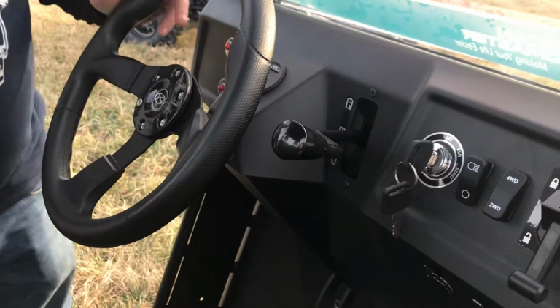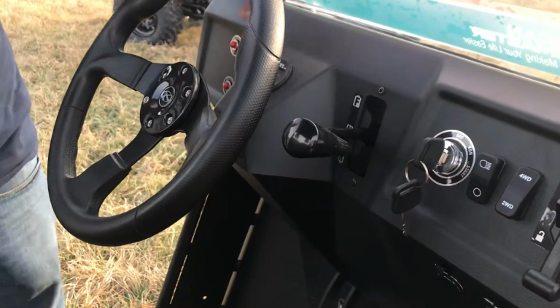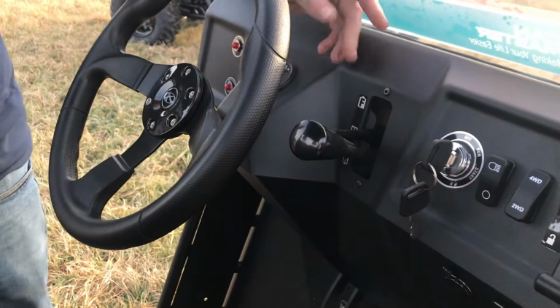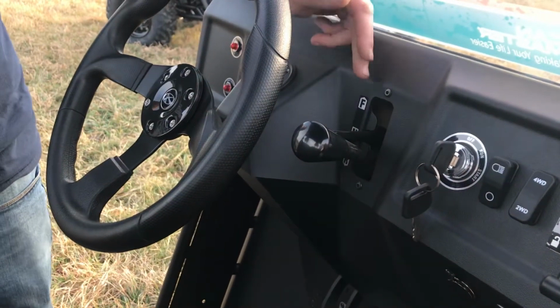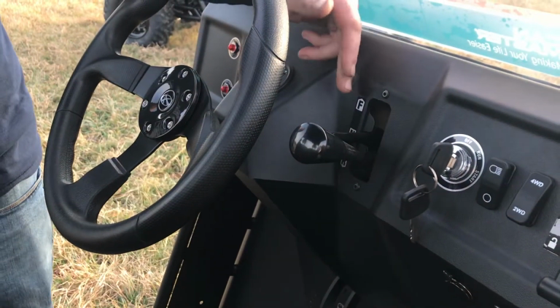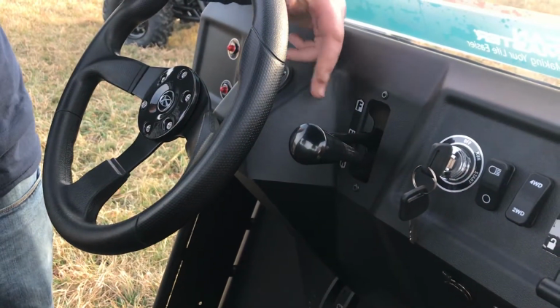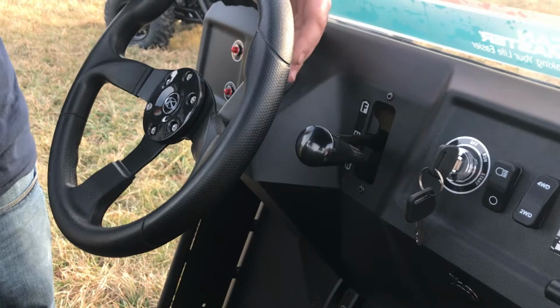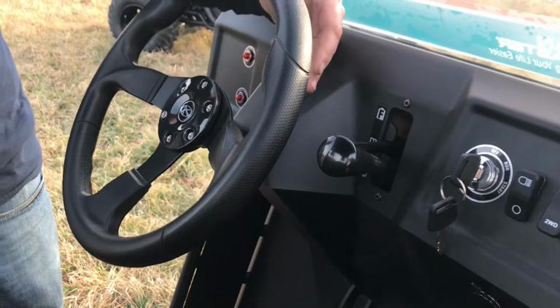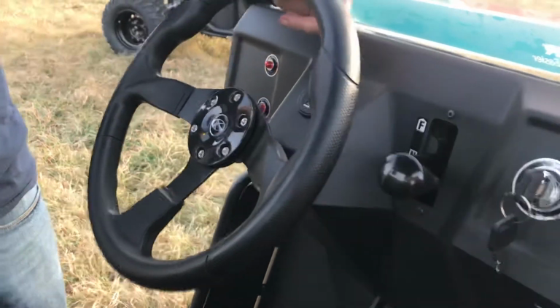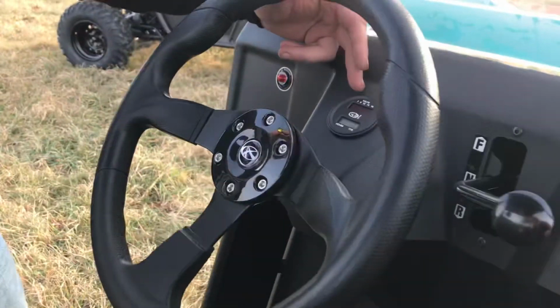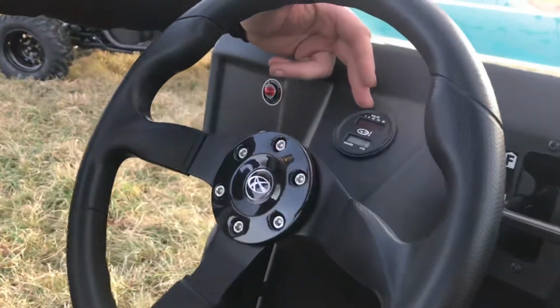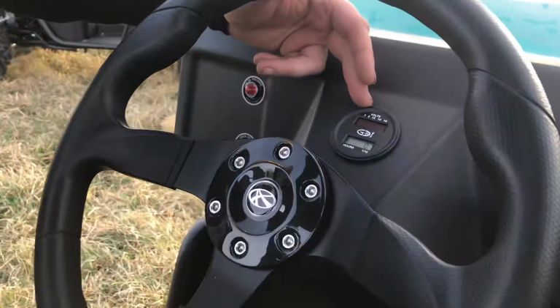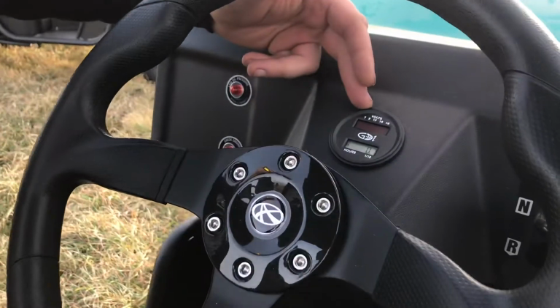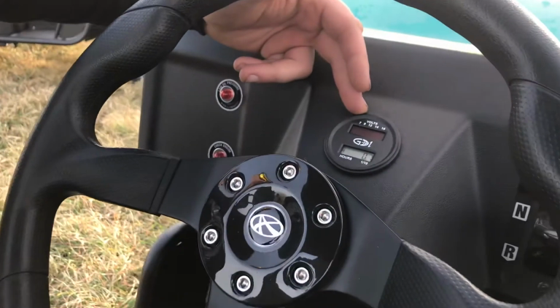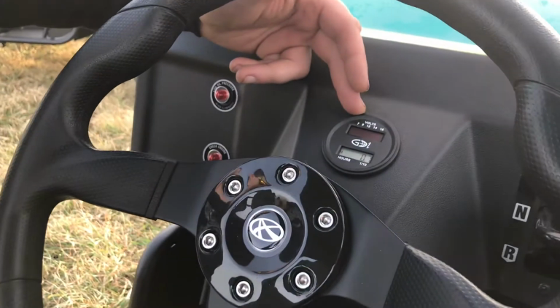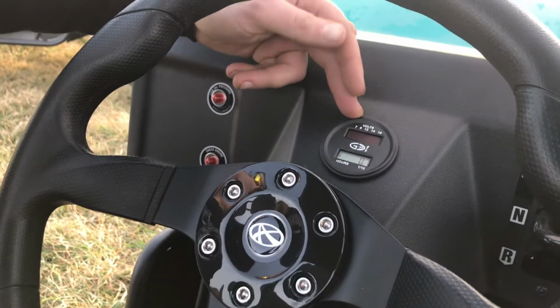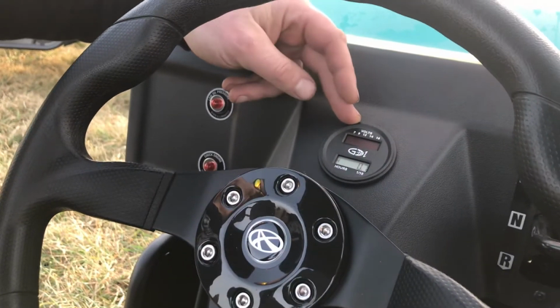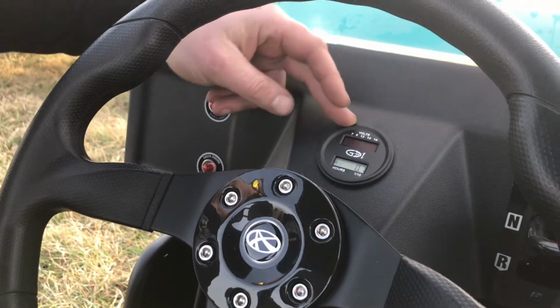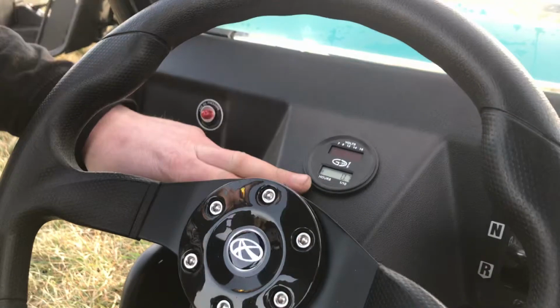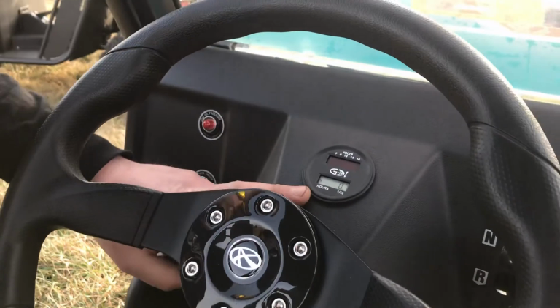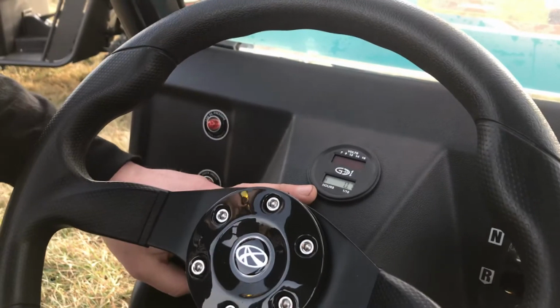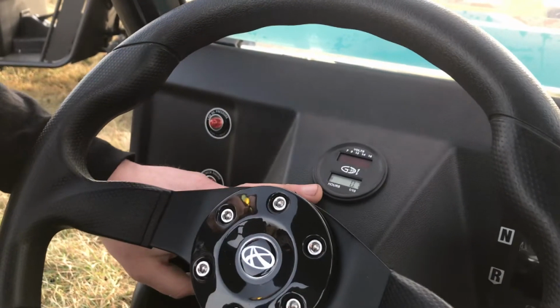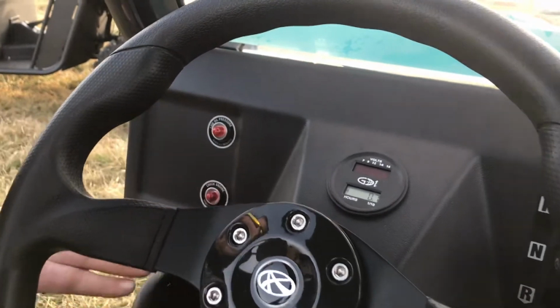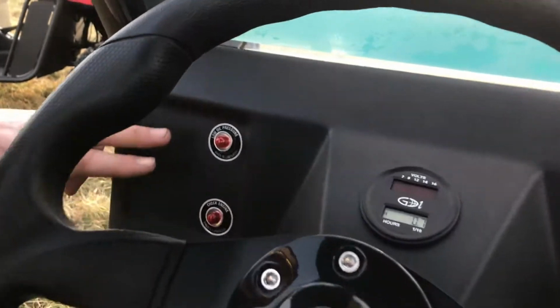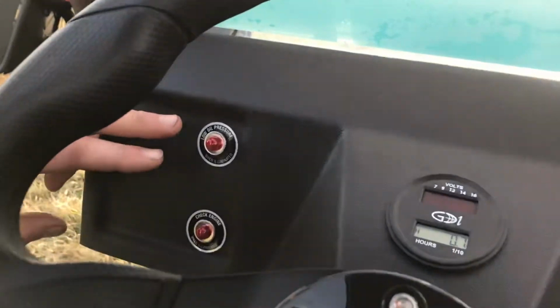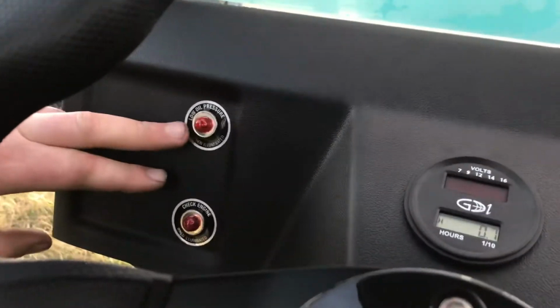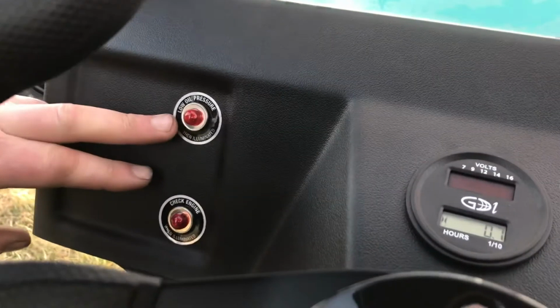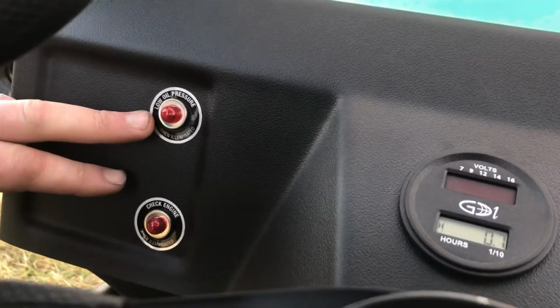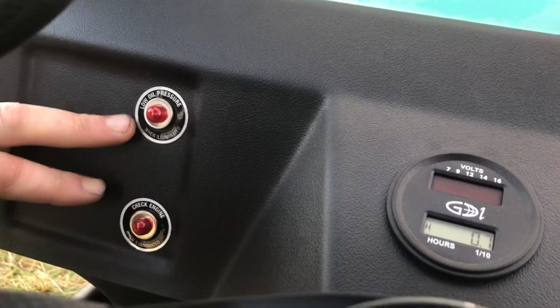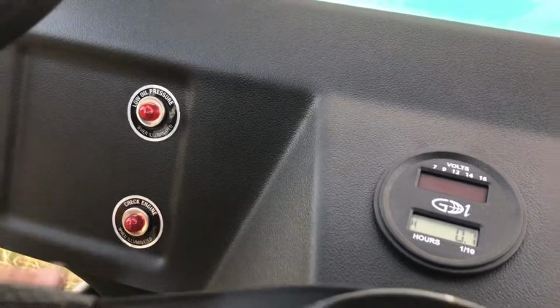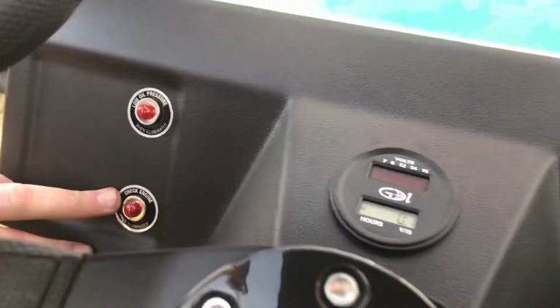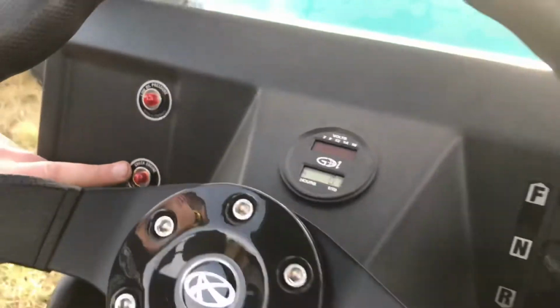For the transmission we have forward, neutral, and reverse. The instrument cluster has a voltage indicator and an hour meter, and we also have a low oil pressure light and a check engine light.